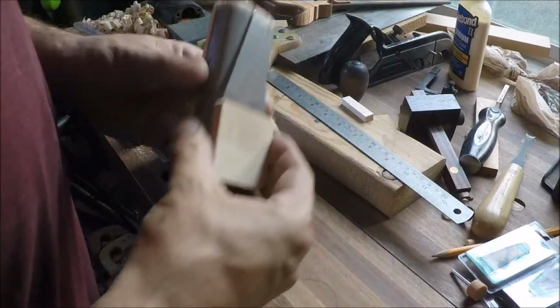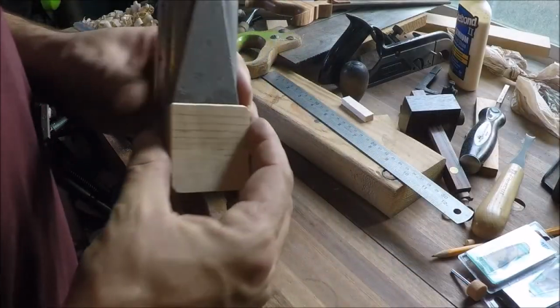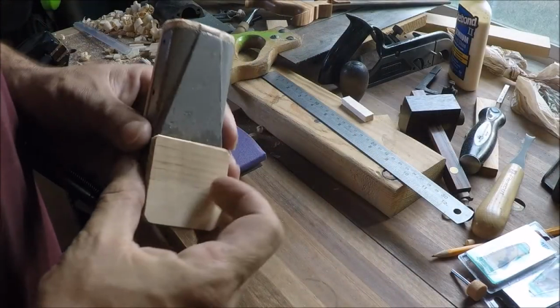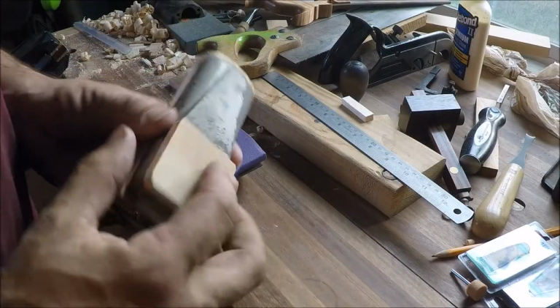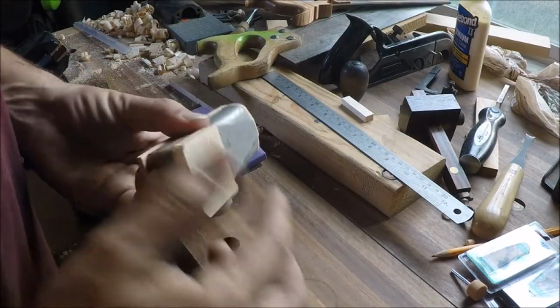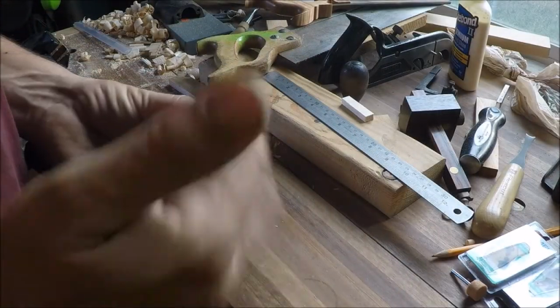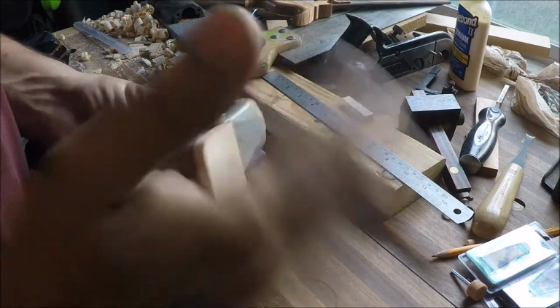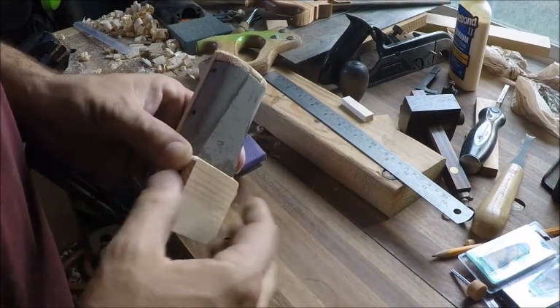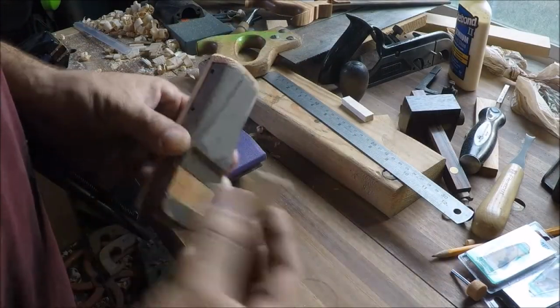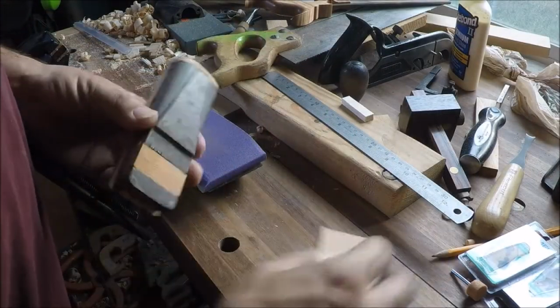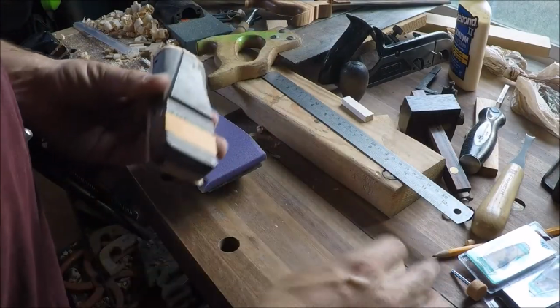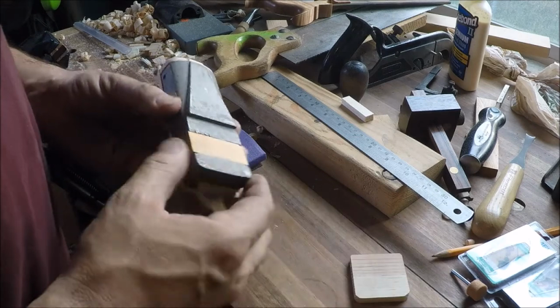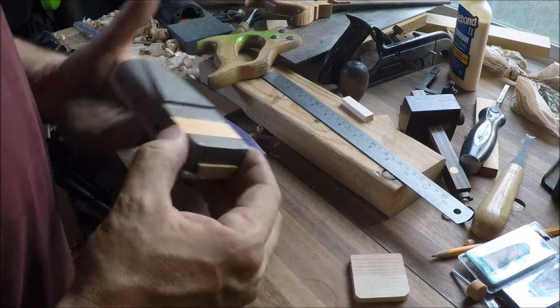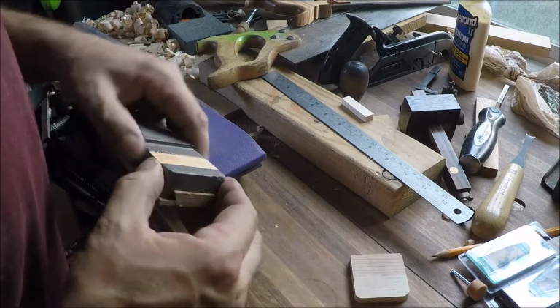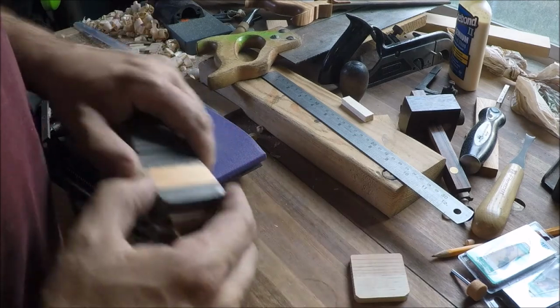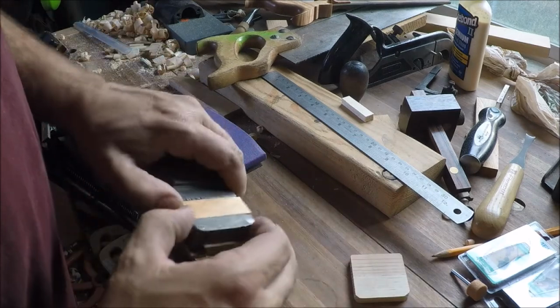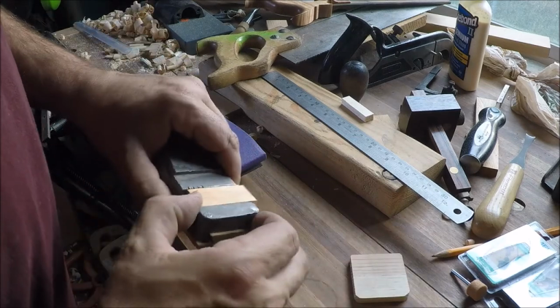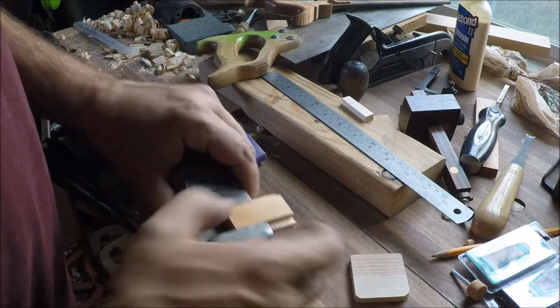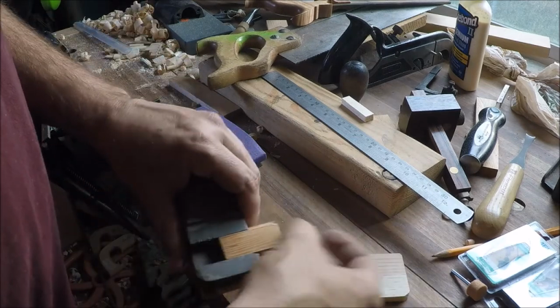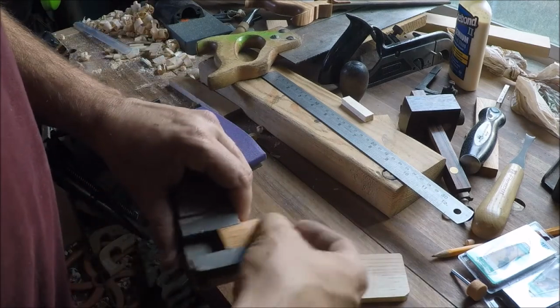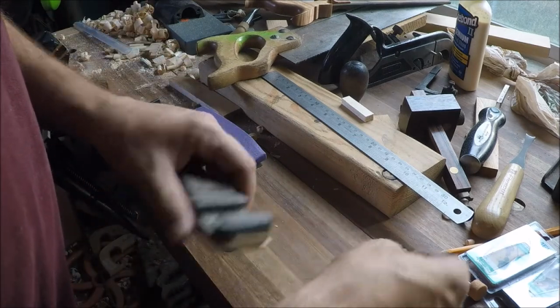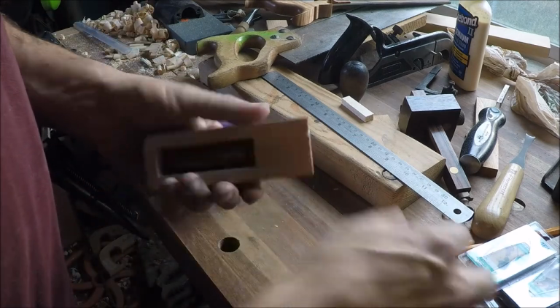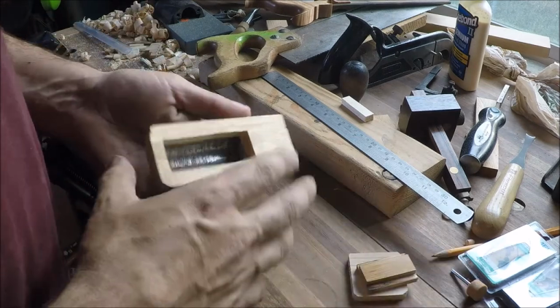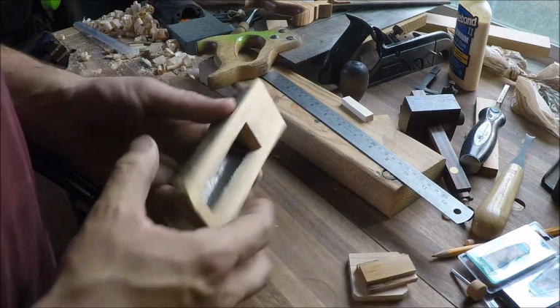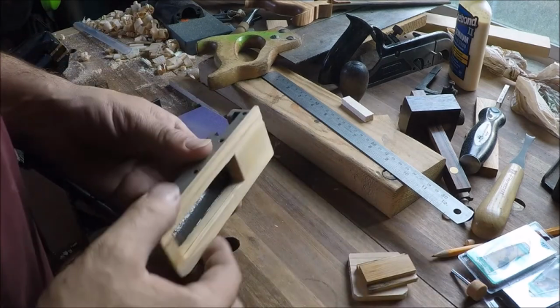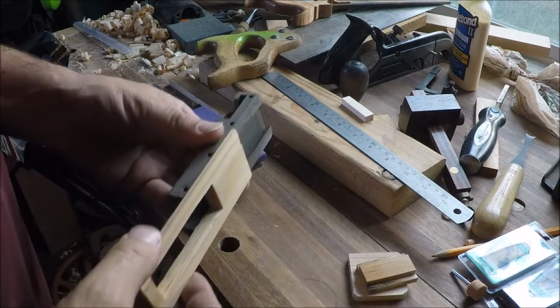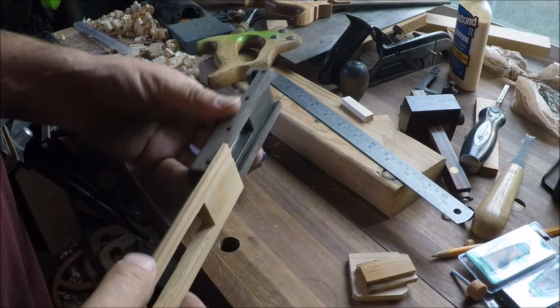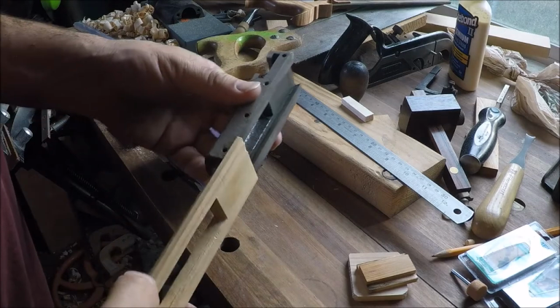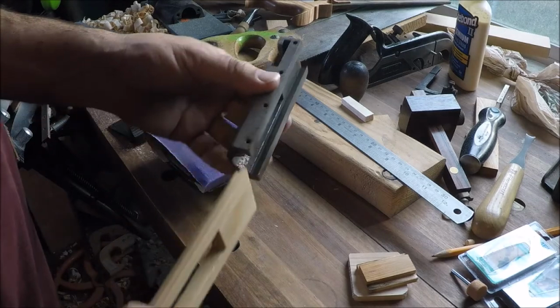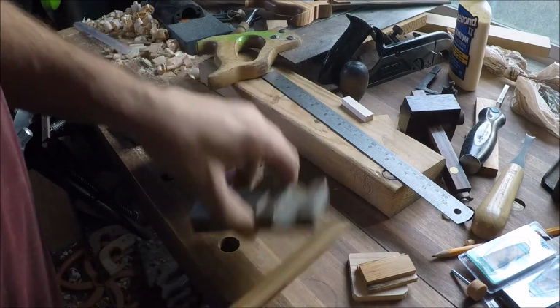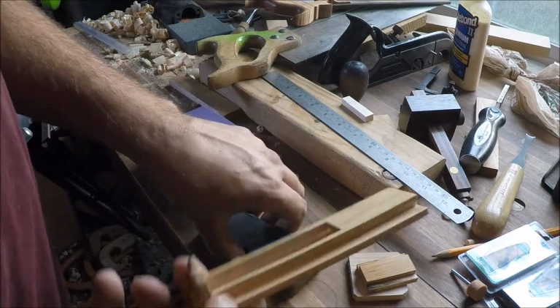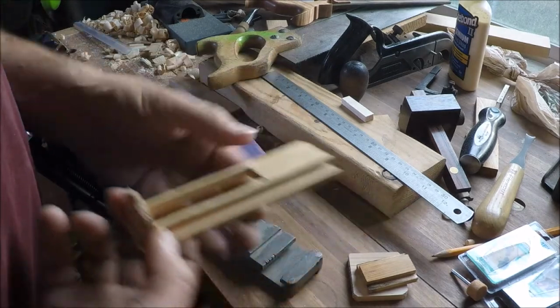We got all of our woodwork done. So the next thing we need to do, we got to get this casting cleaned up. So we'll take this all off.